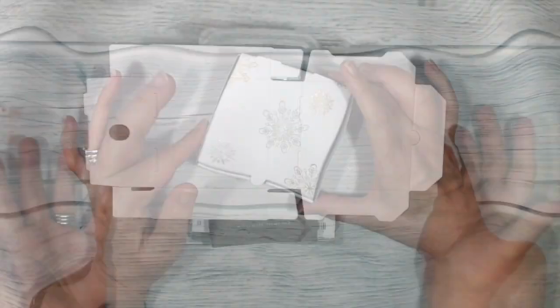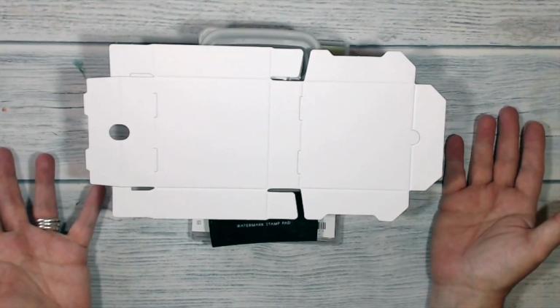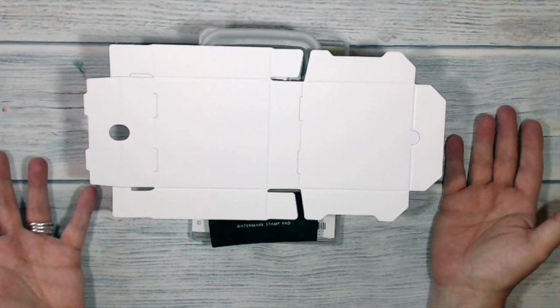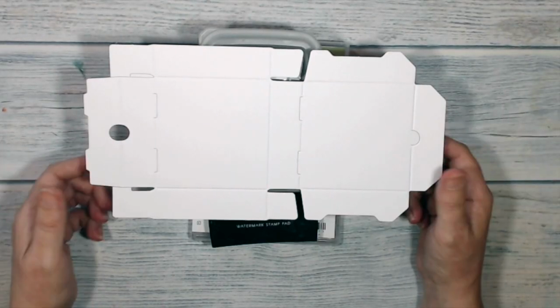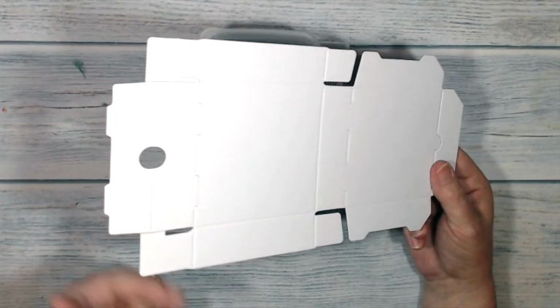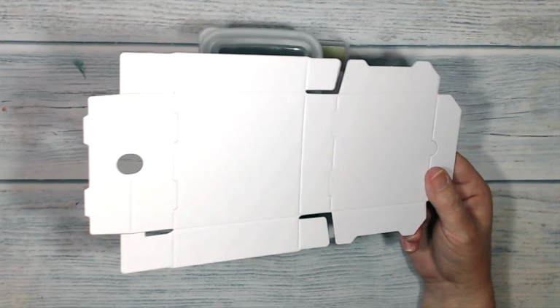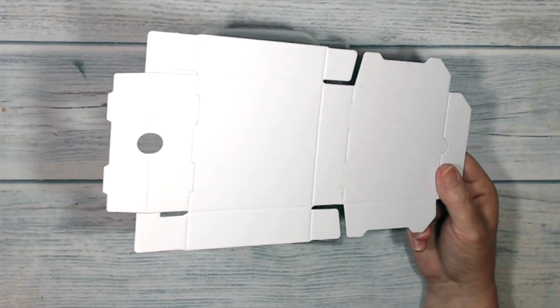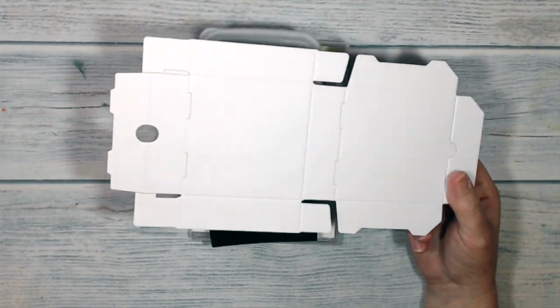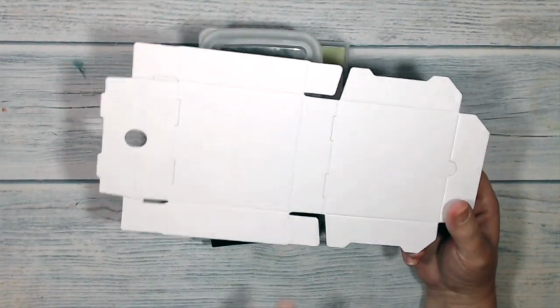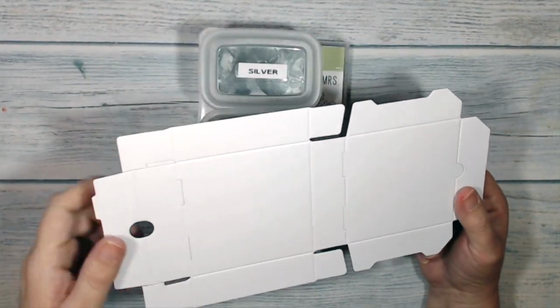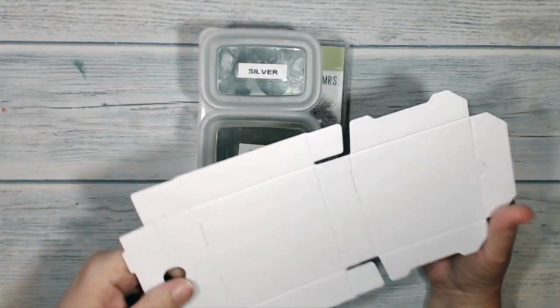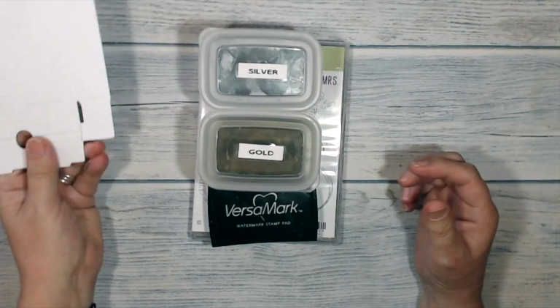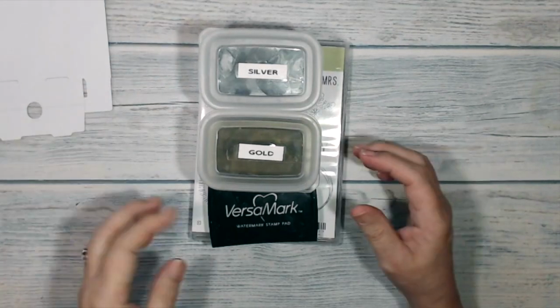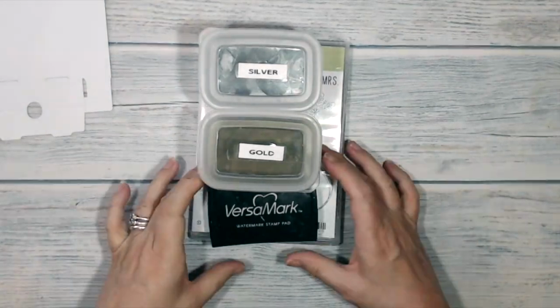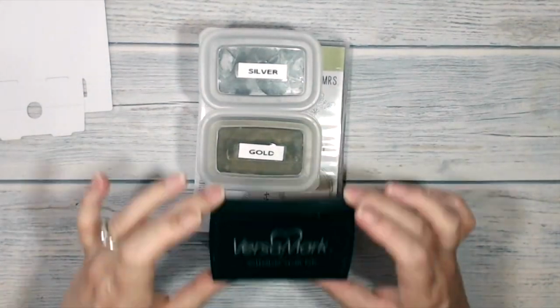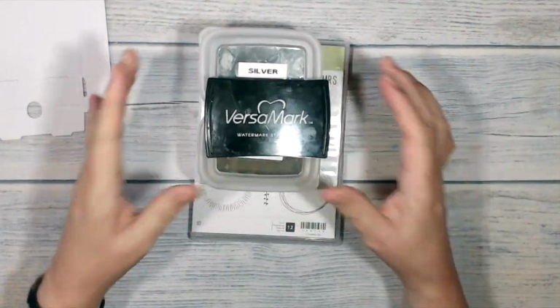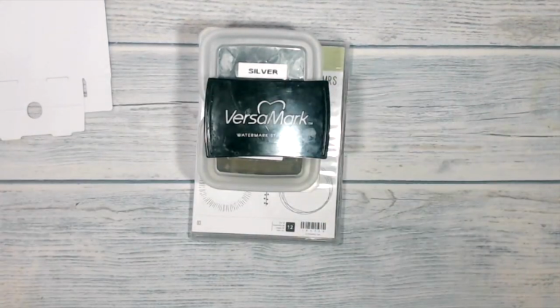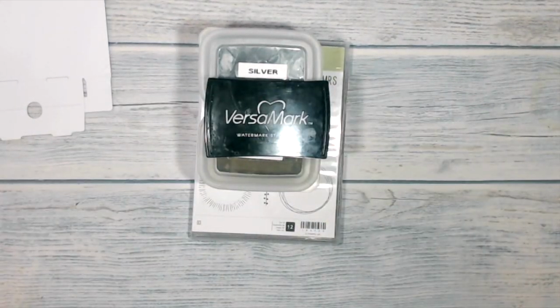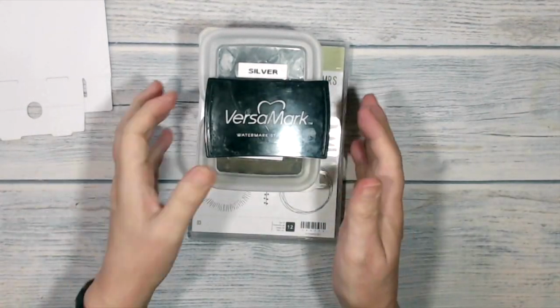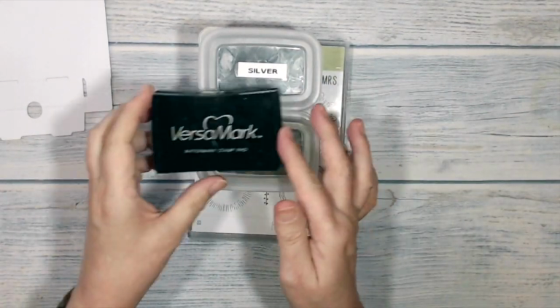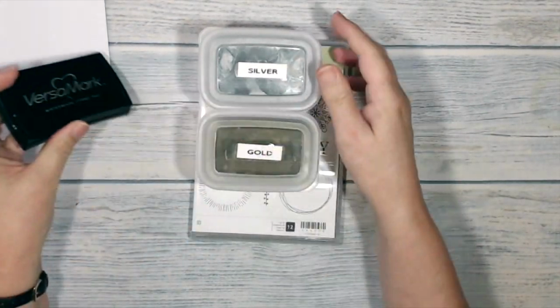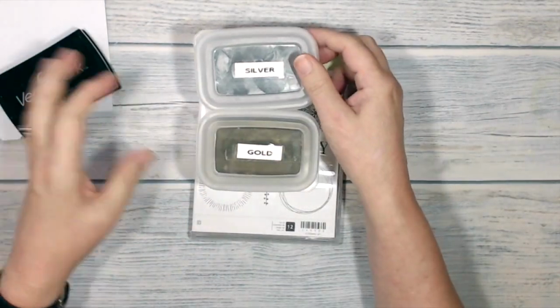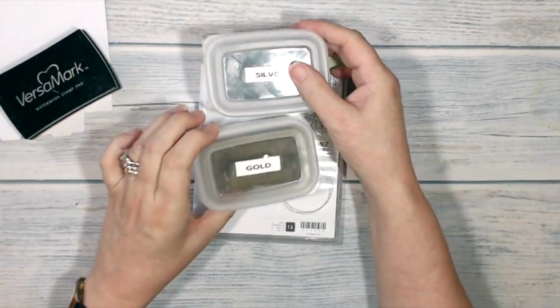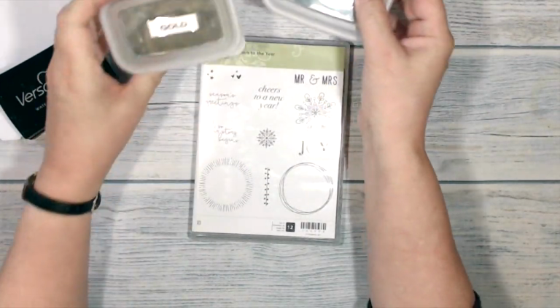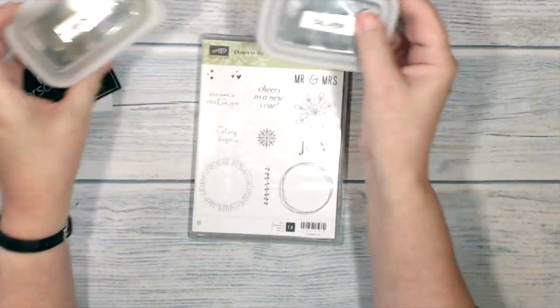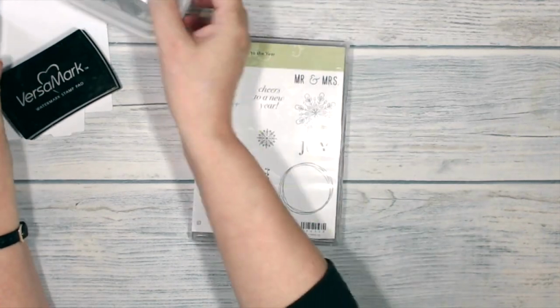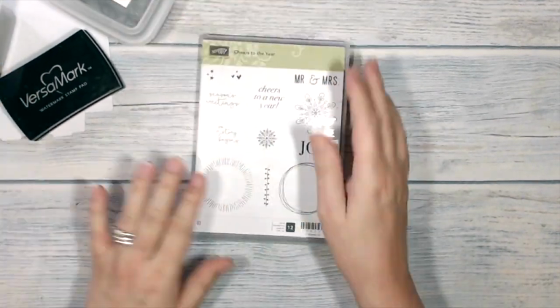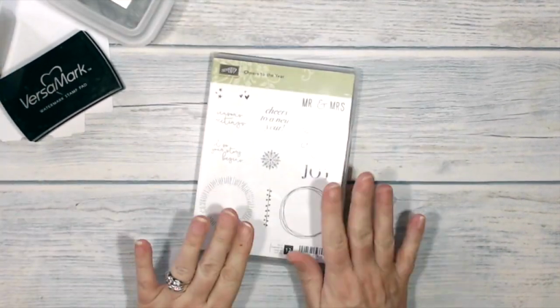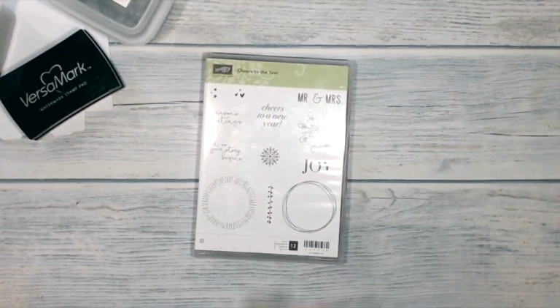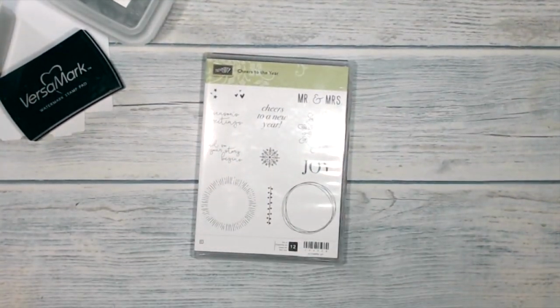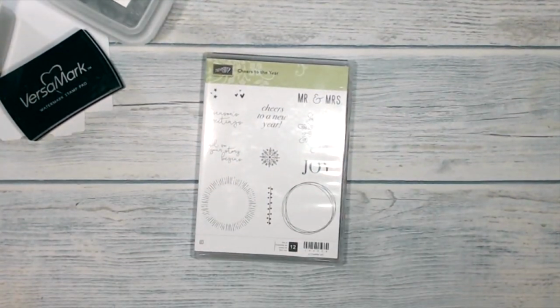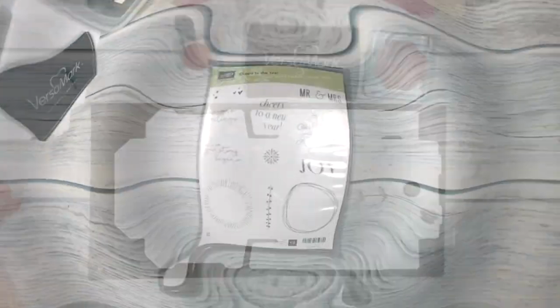Here's what I'm using today: one of the mini pizza boxes, Versamark ink, gold and silver embossing powder, and the Cheers to the Year stamp set.